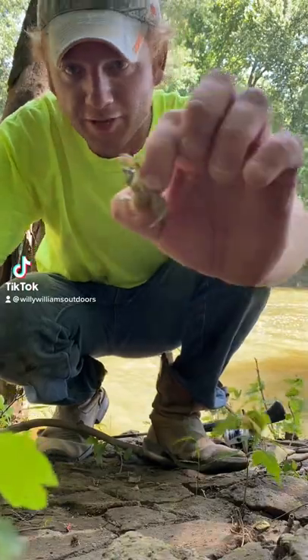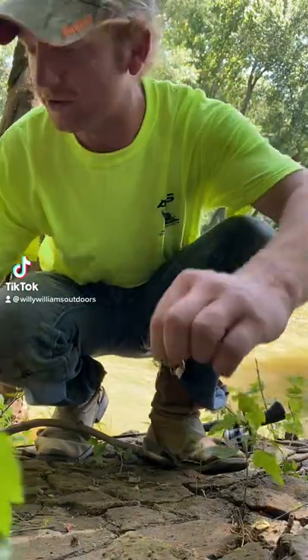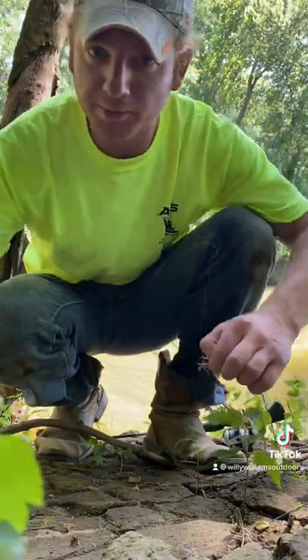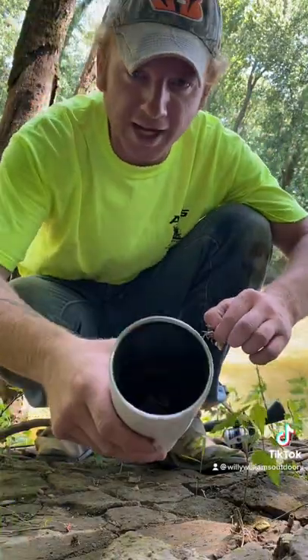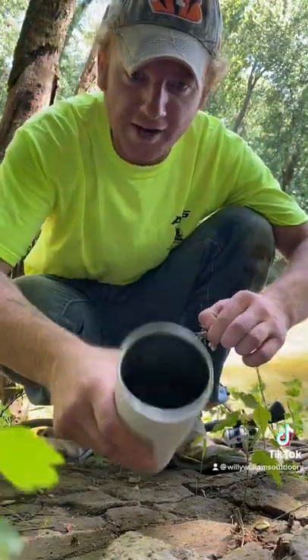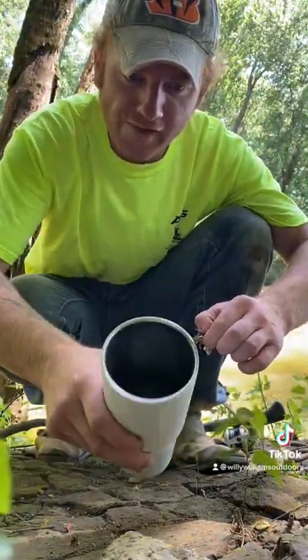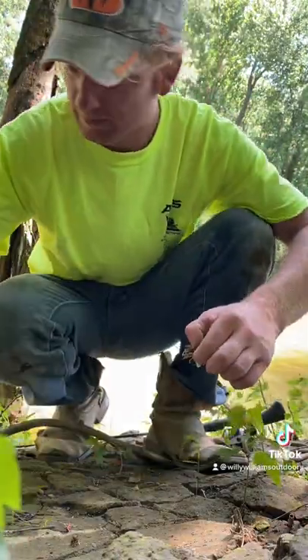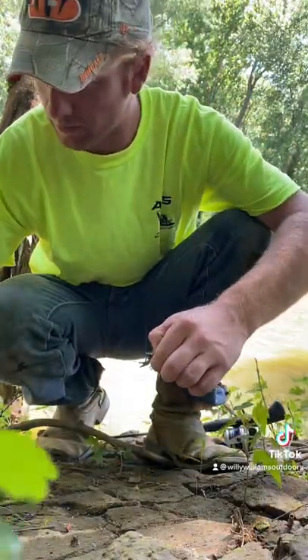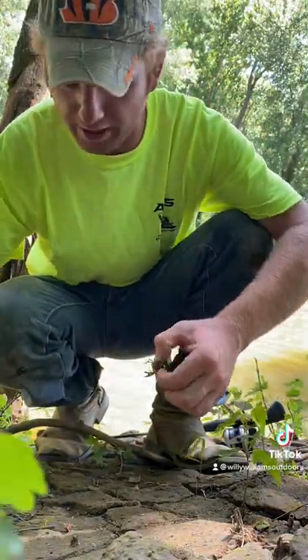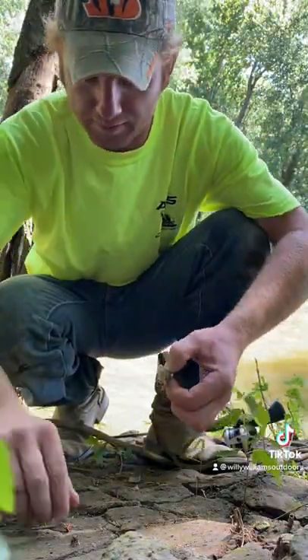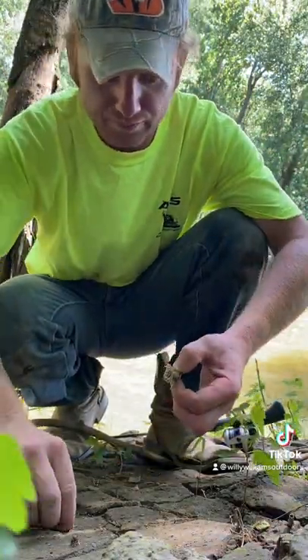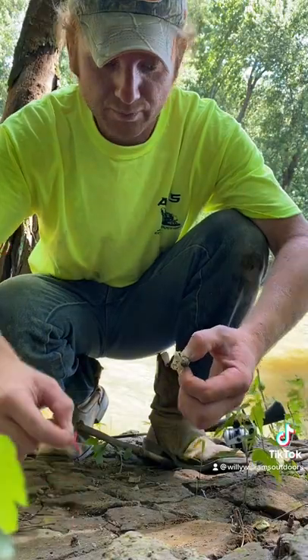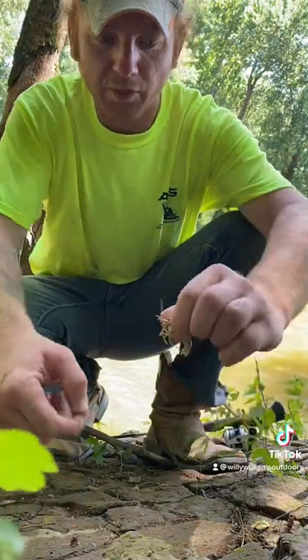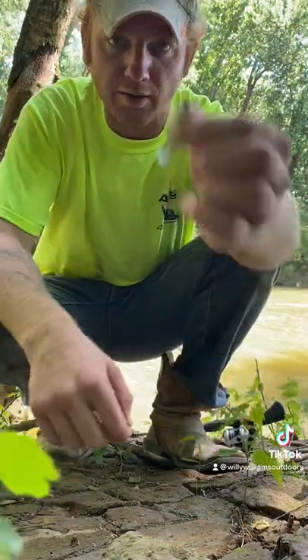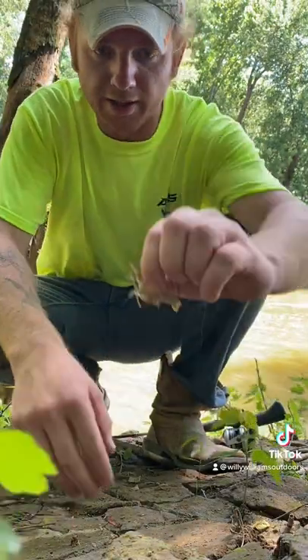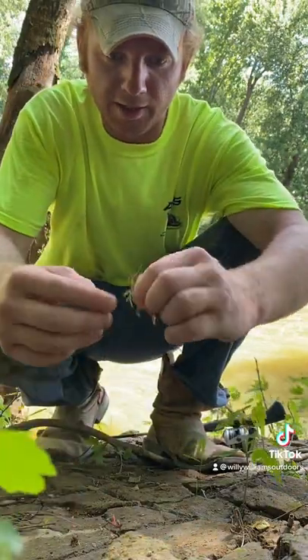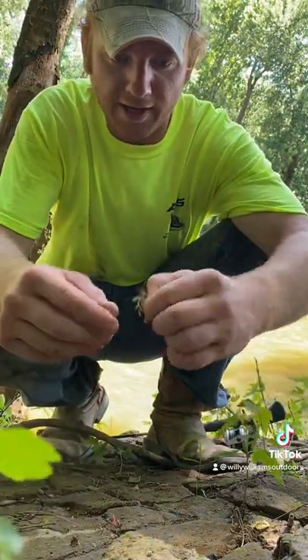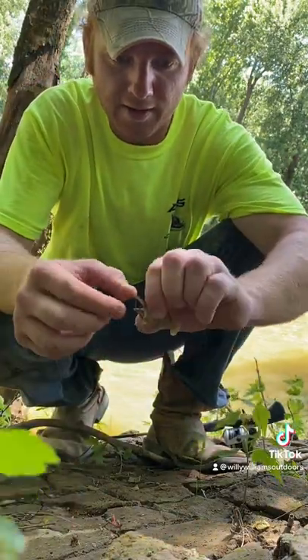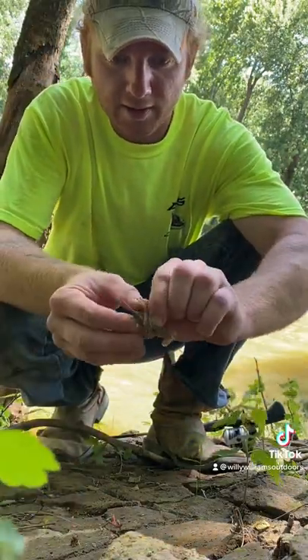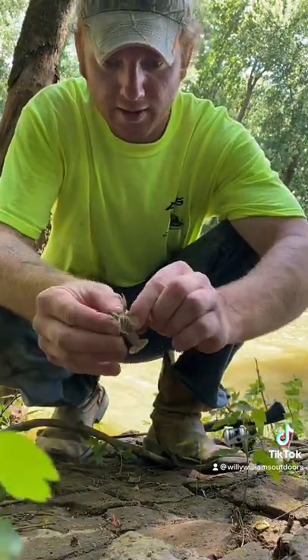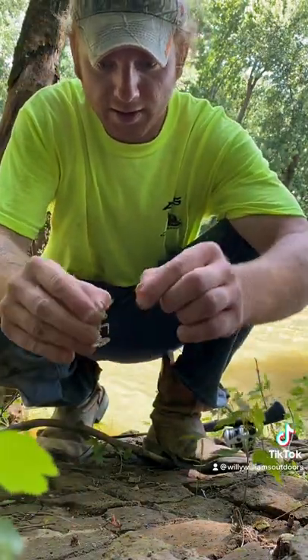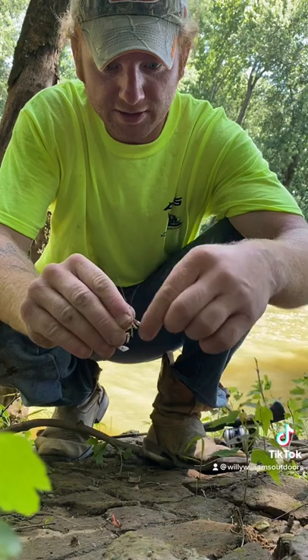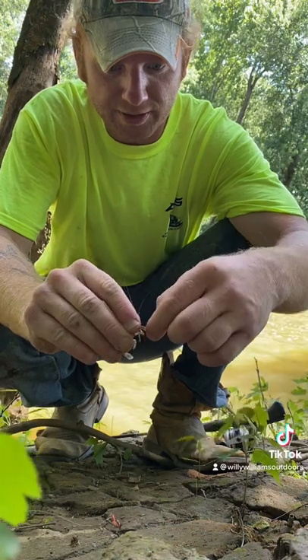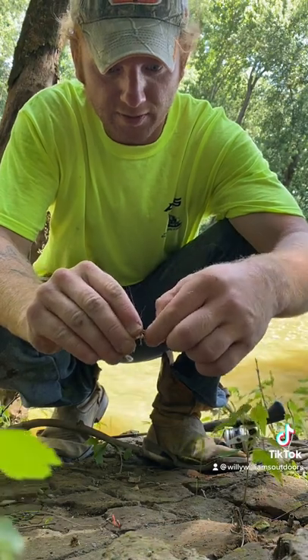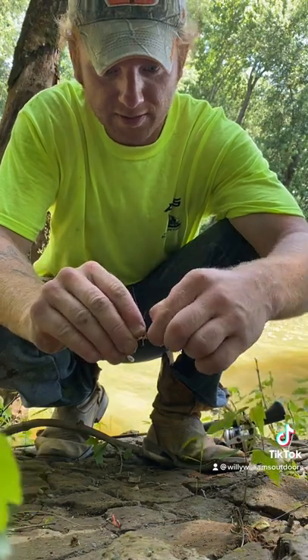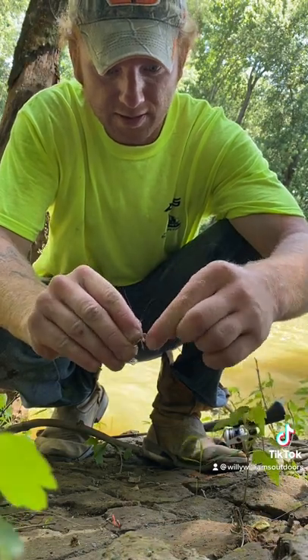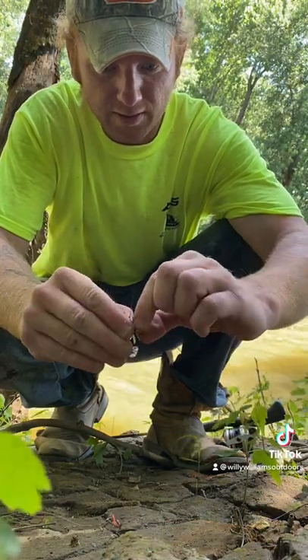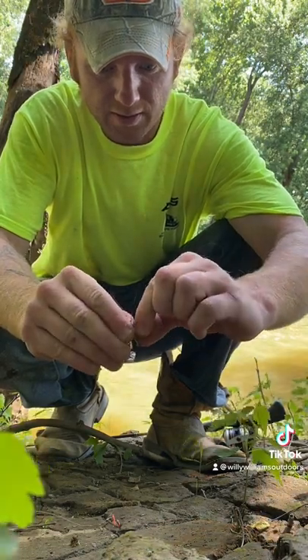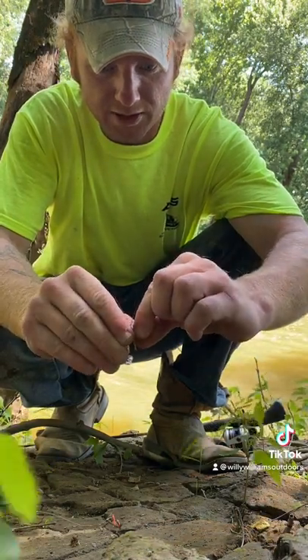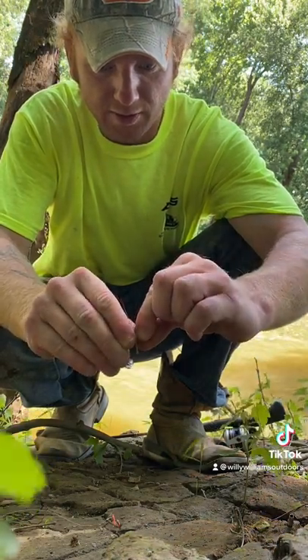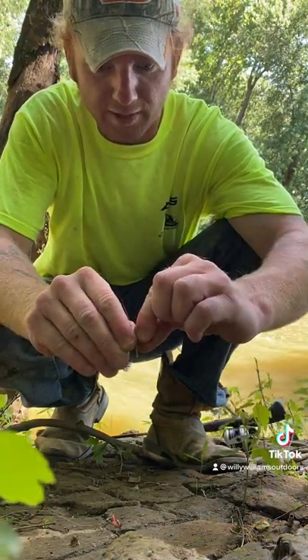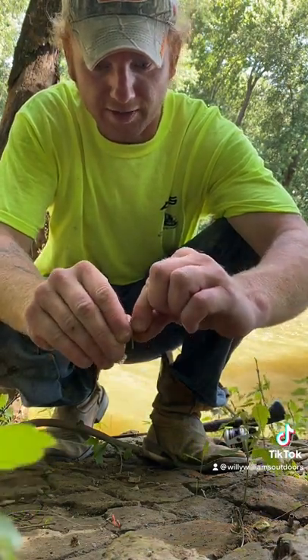Fishing with some crawdads today. When you get your crawdad, you want to take his top pincher off — or you can even take it off like this.